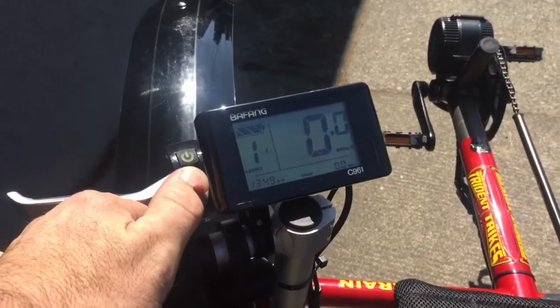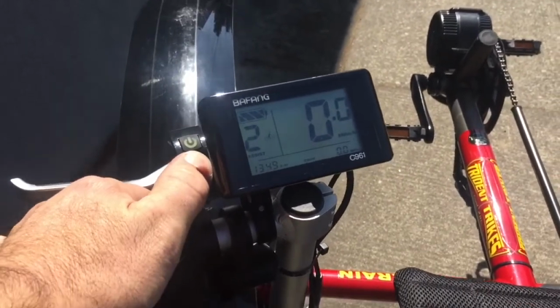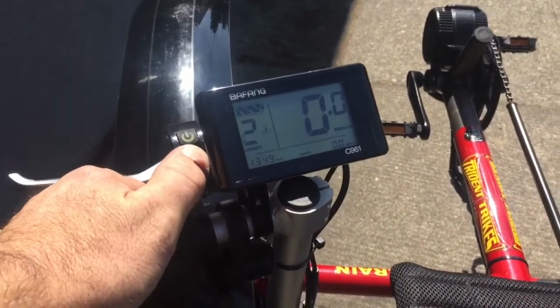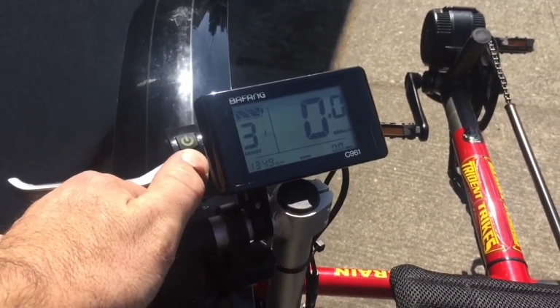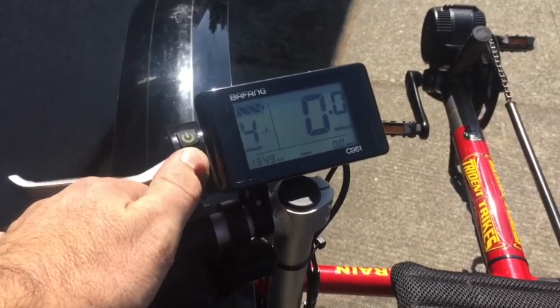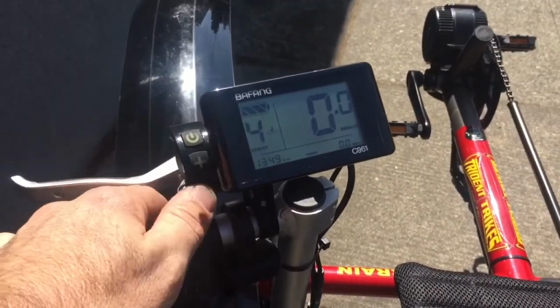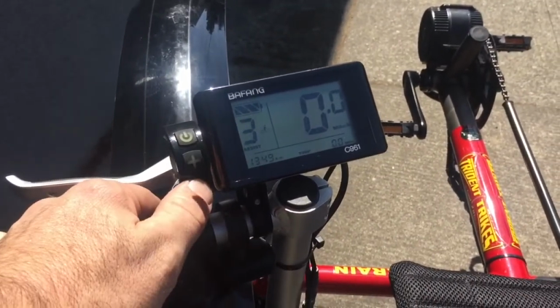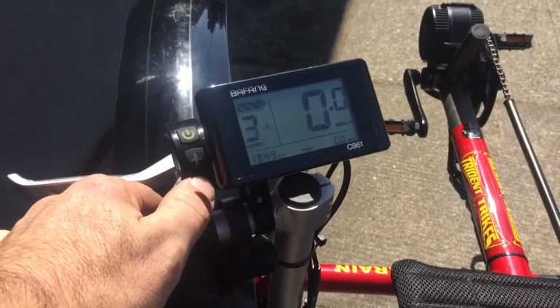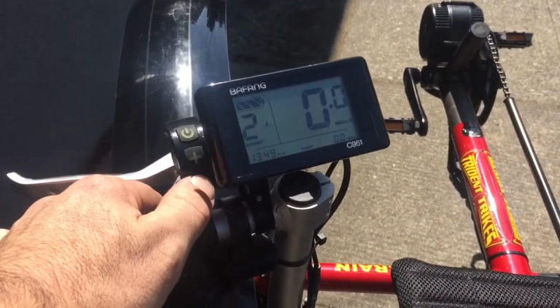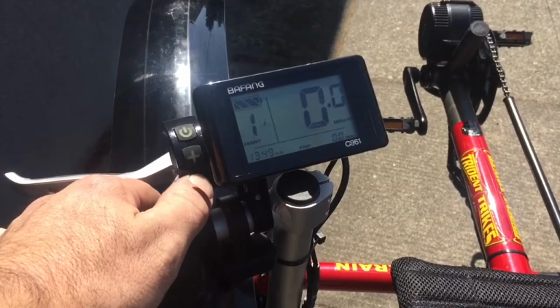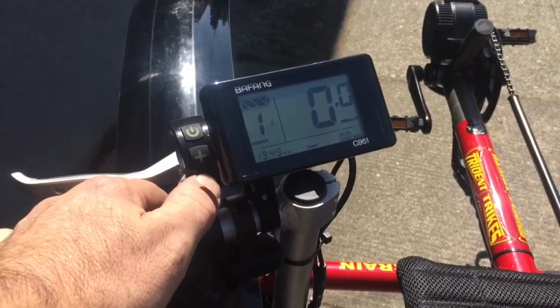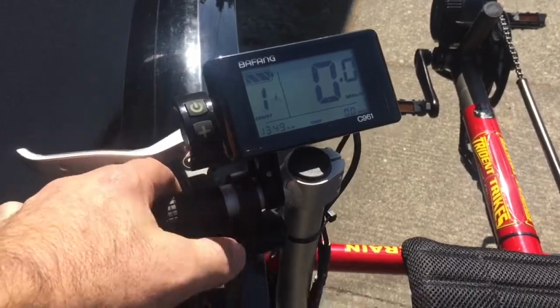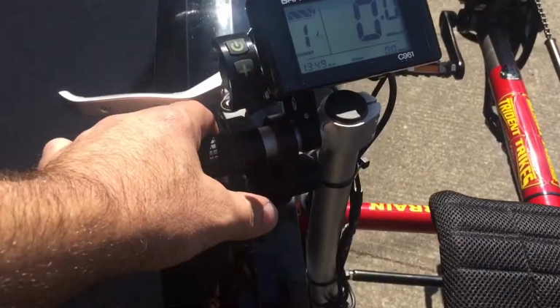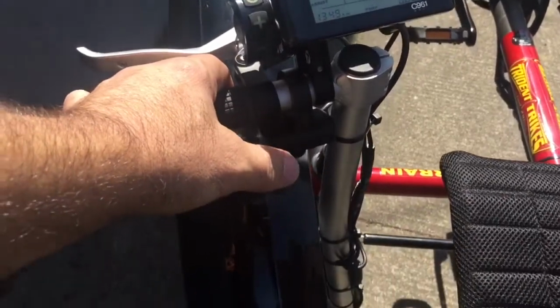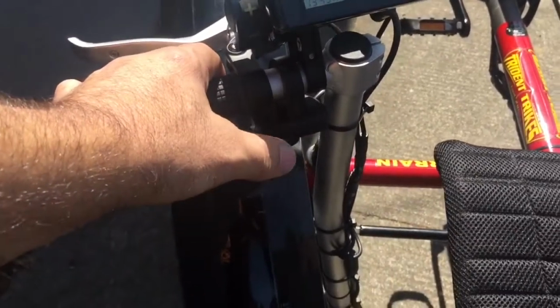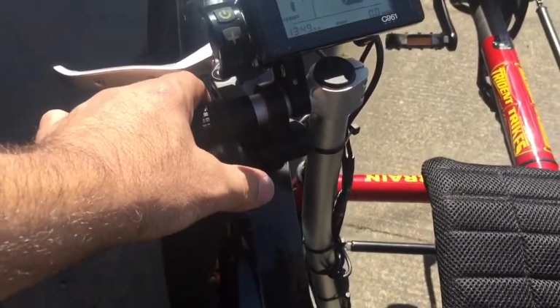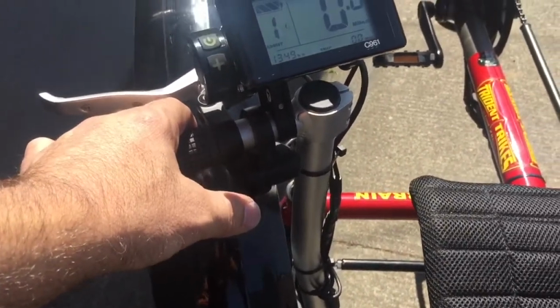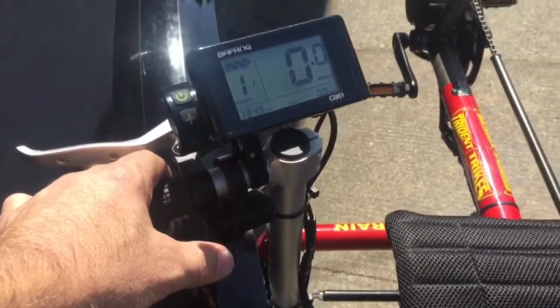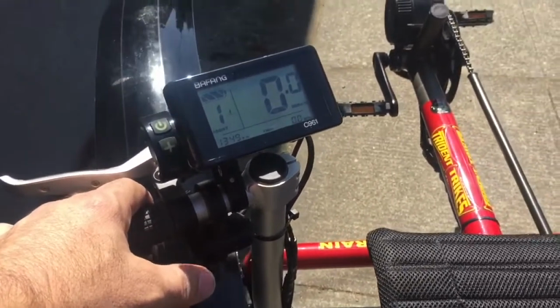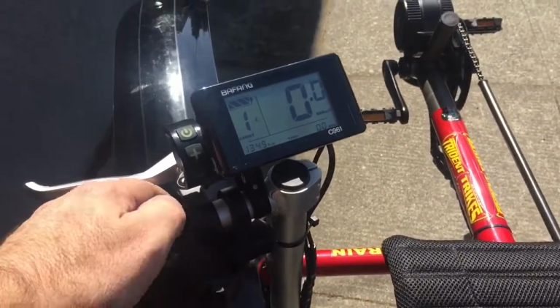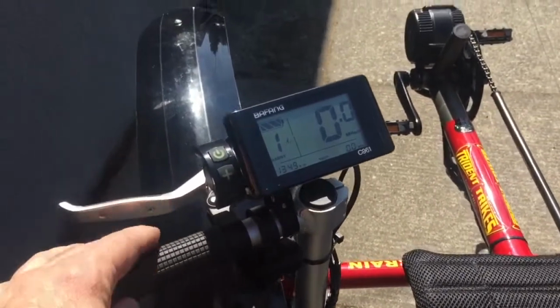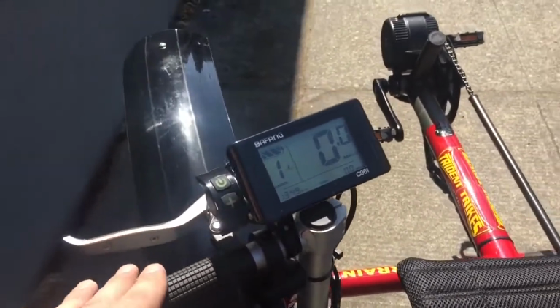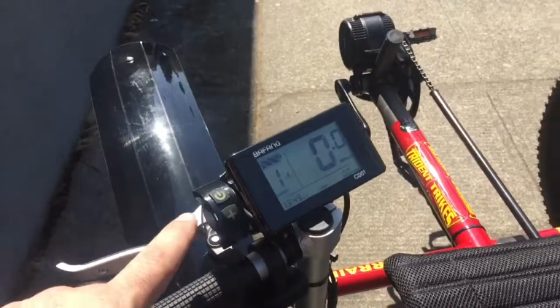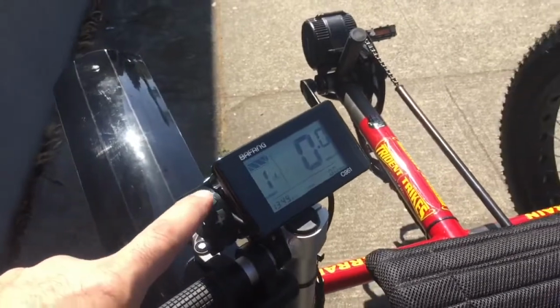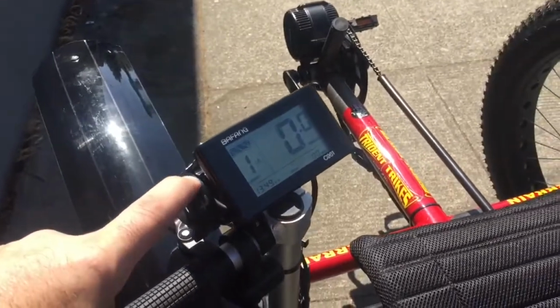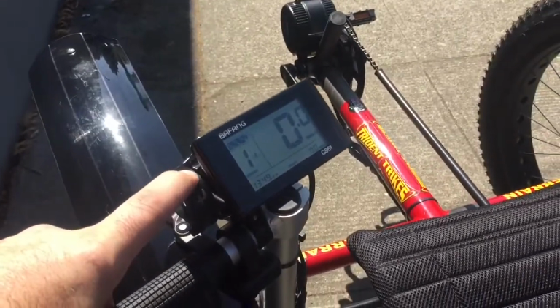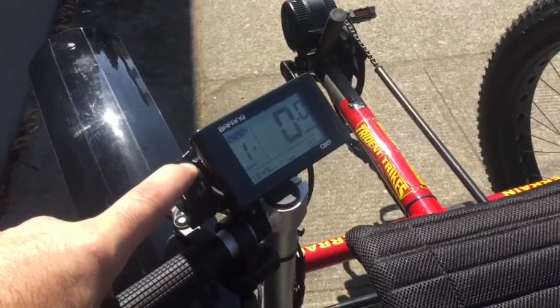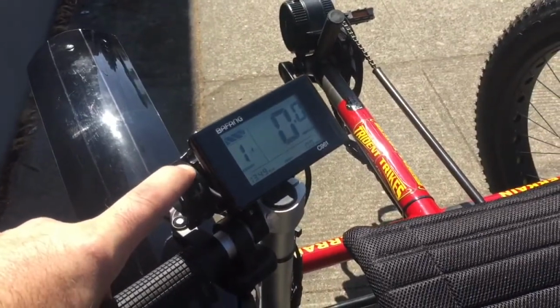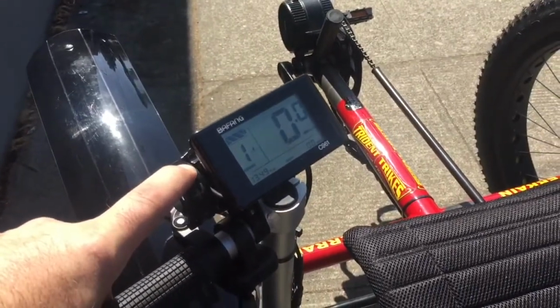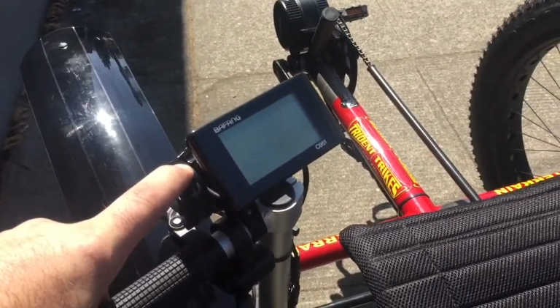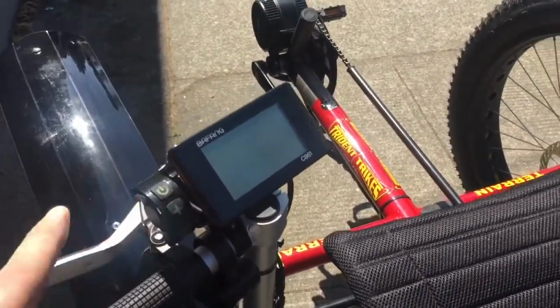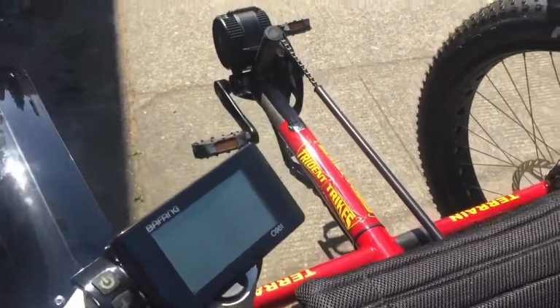Convenient controls let us select our assist level. We have a nice thumb throttle down here for throttle control if you need it. This machine is awesome and ready for adventure.